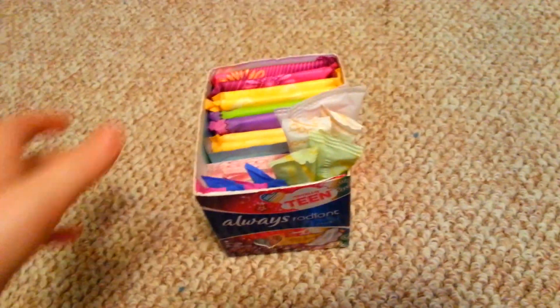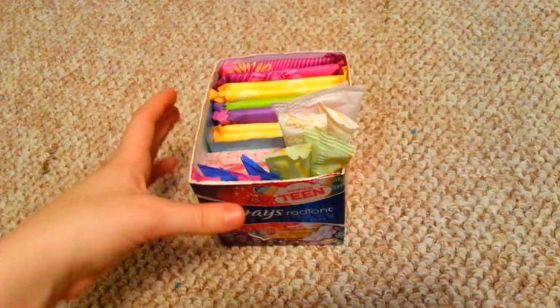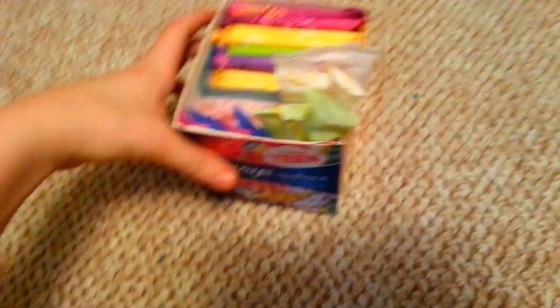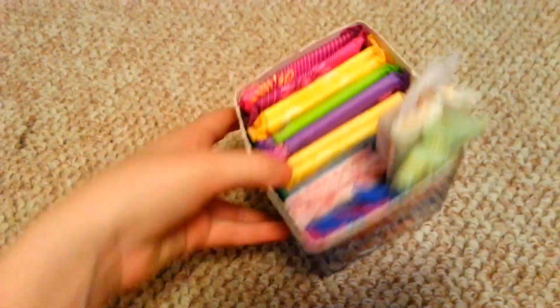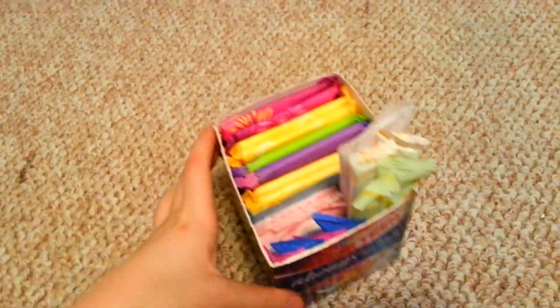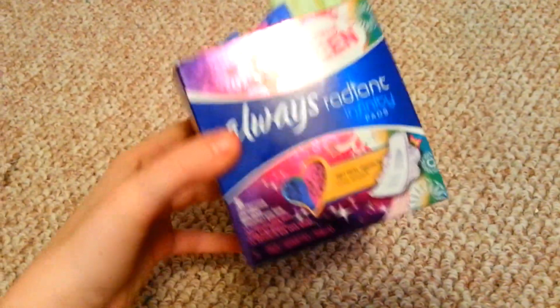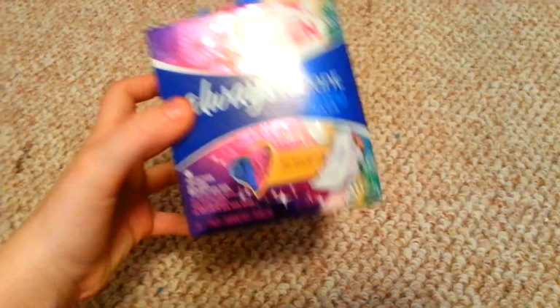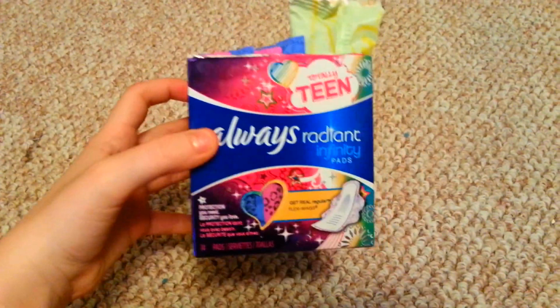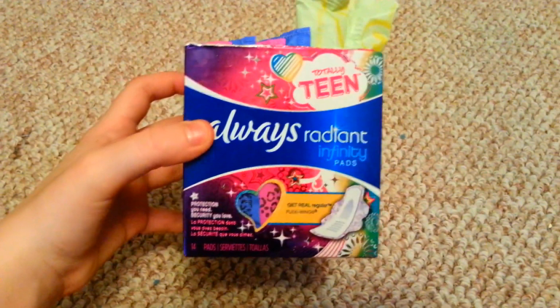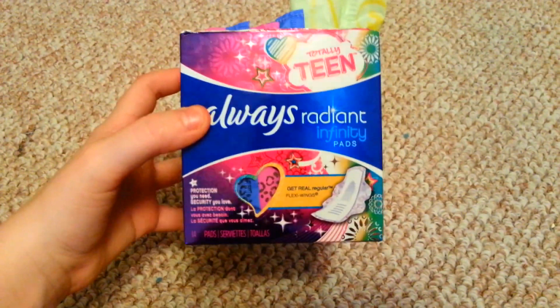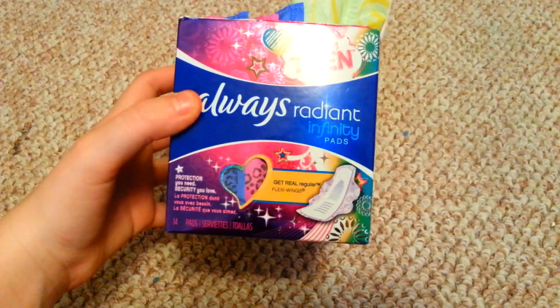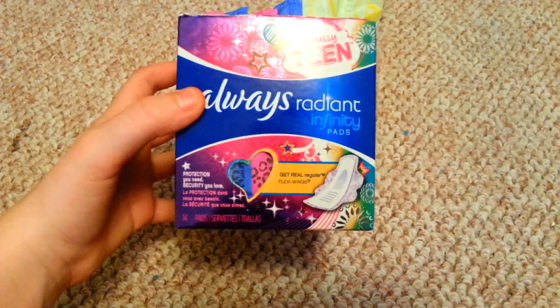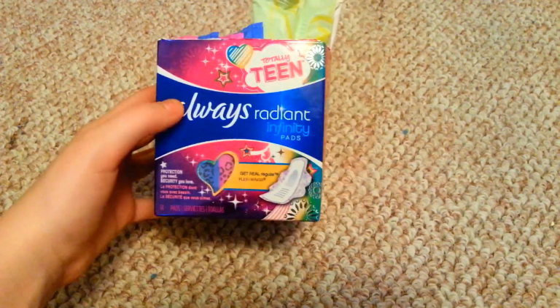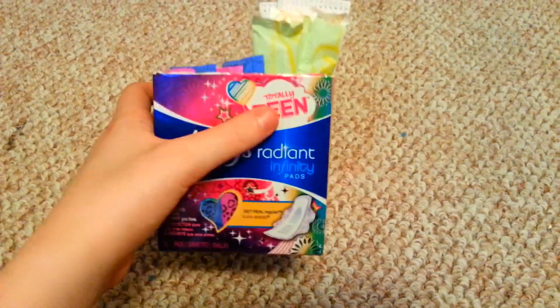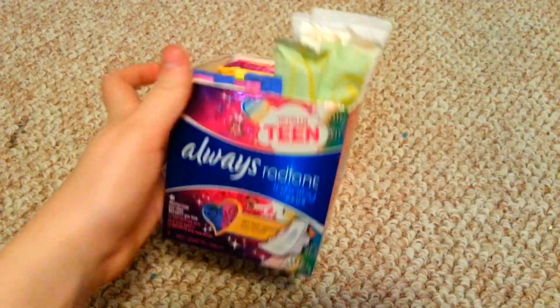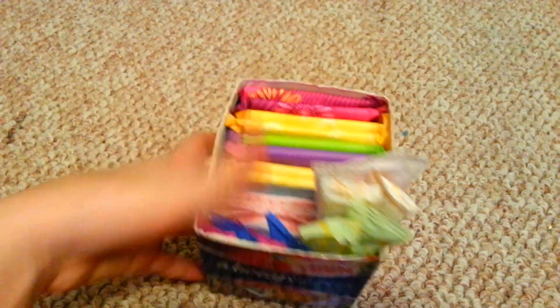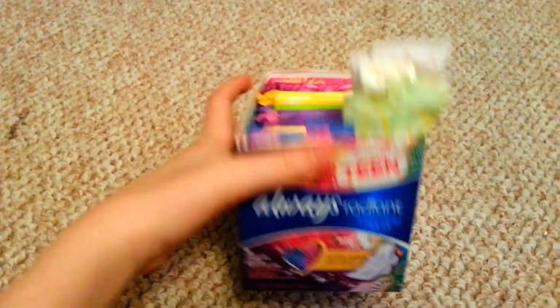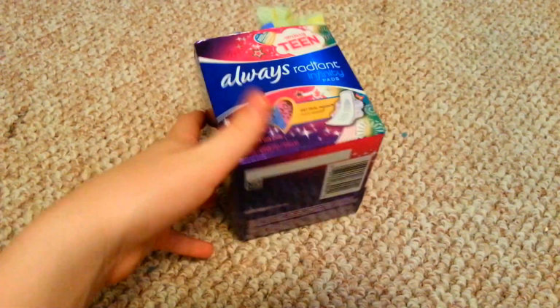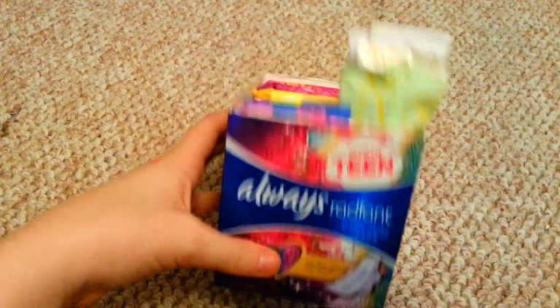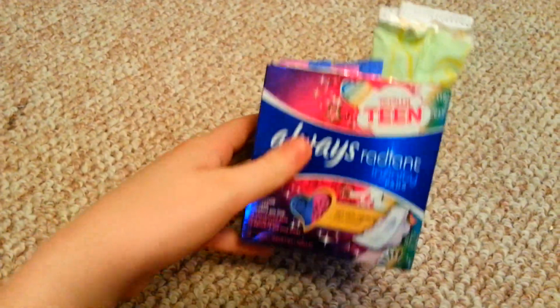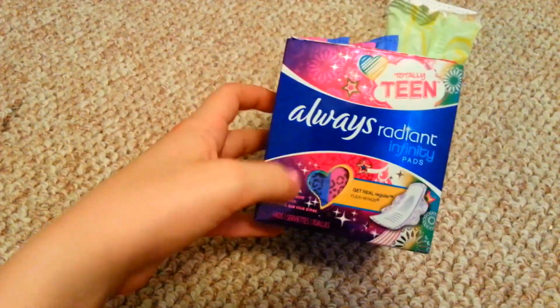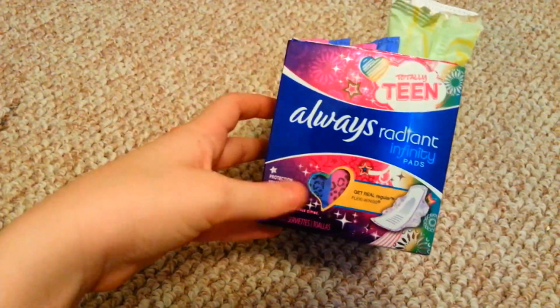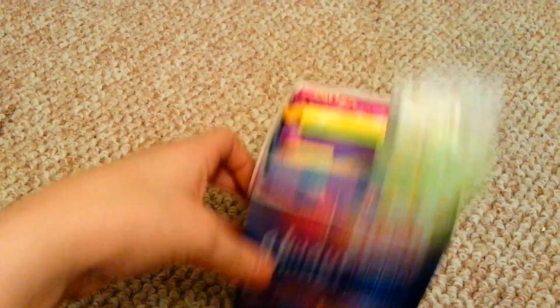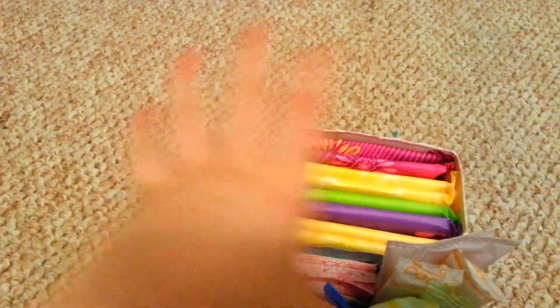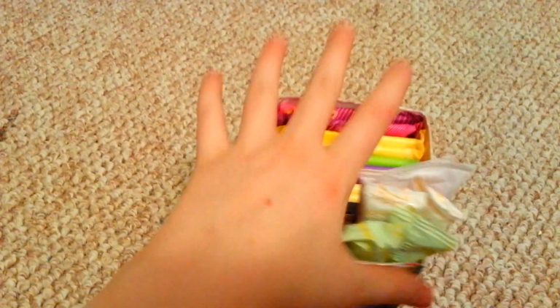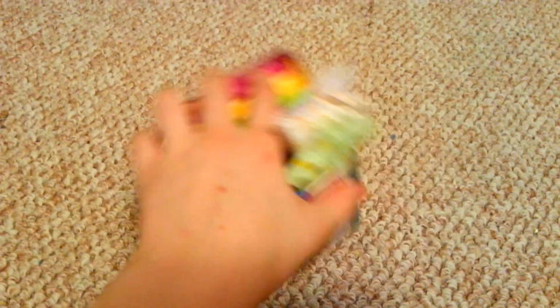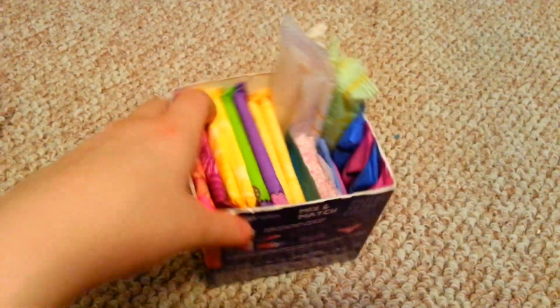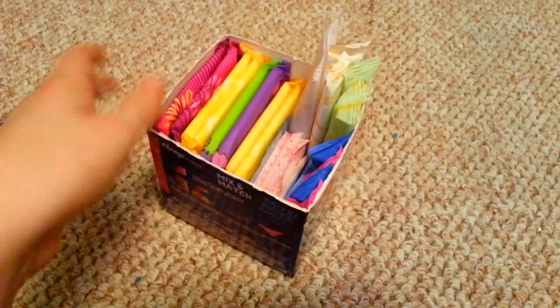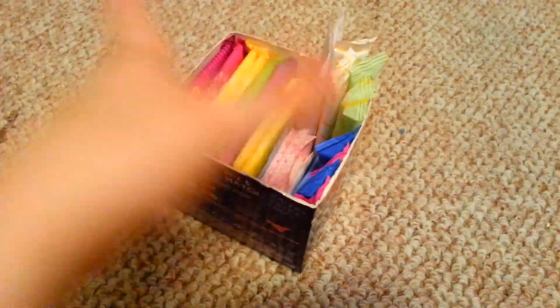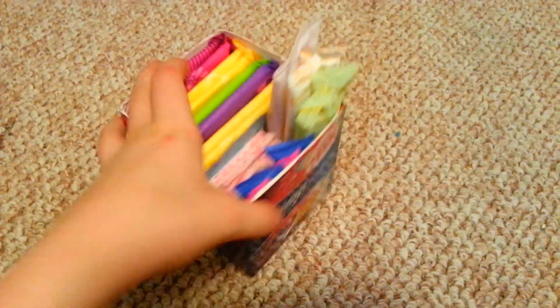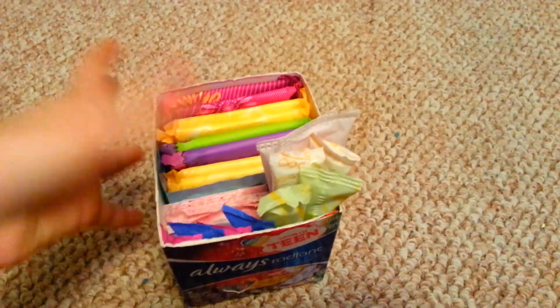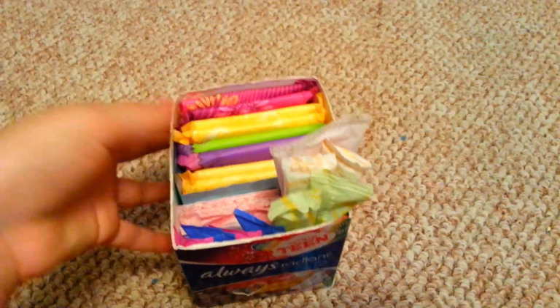I just keep it in this small Always Radiant Infinity Totally Teen box because it's just a small box so it fits everything well, and it's not a giant box so it's good.